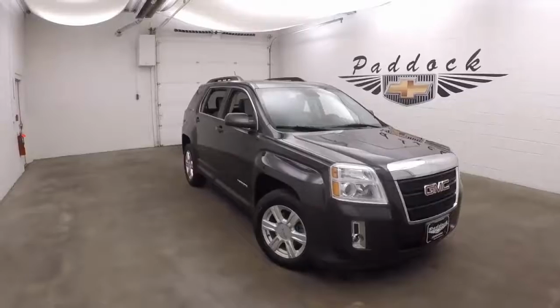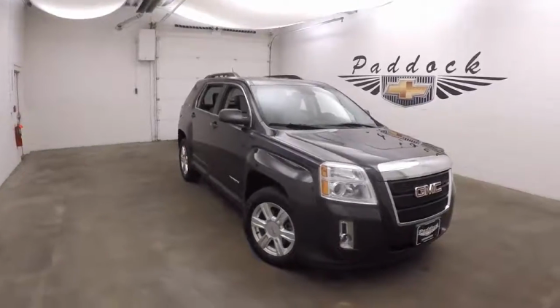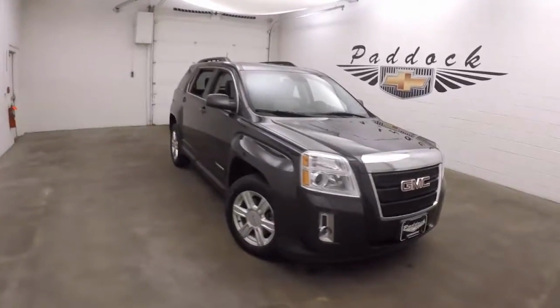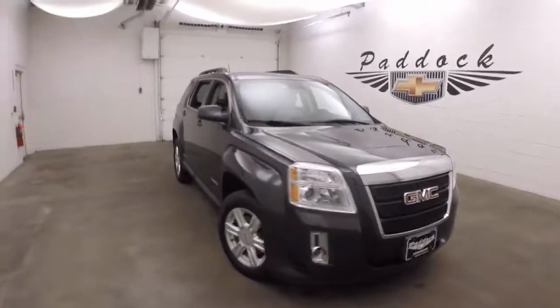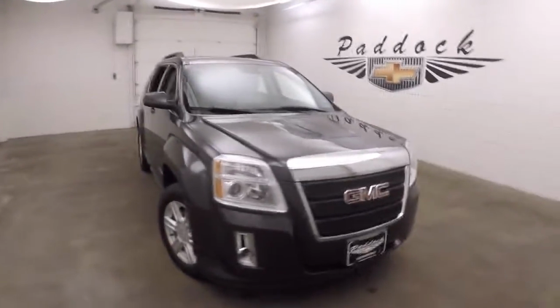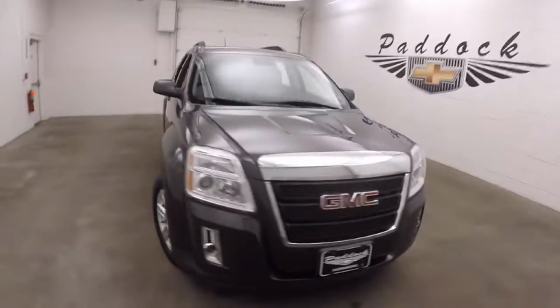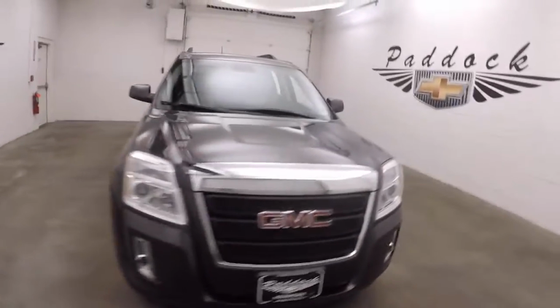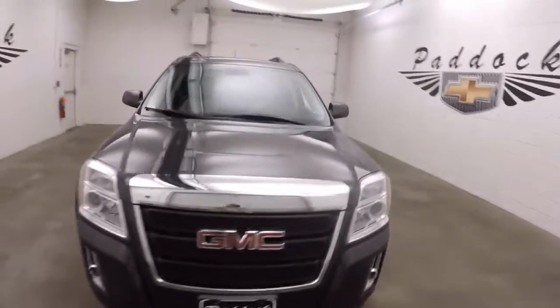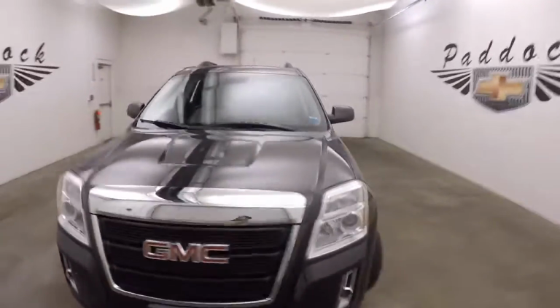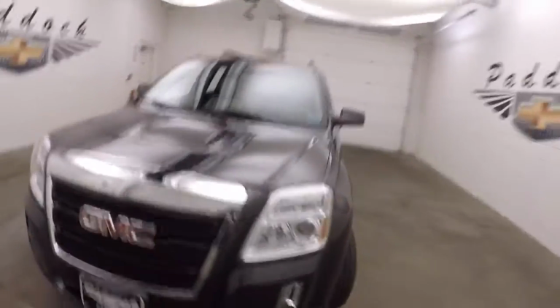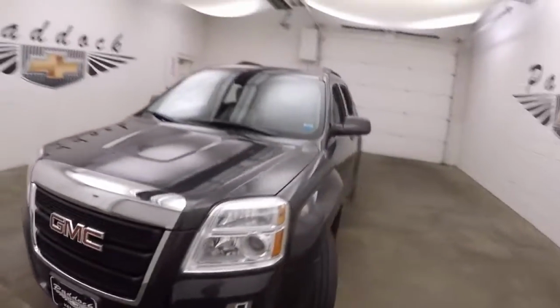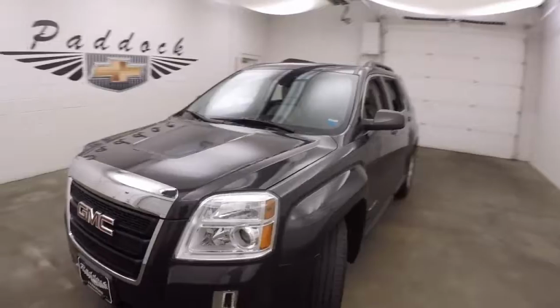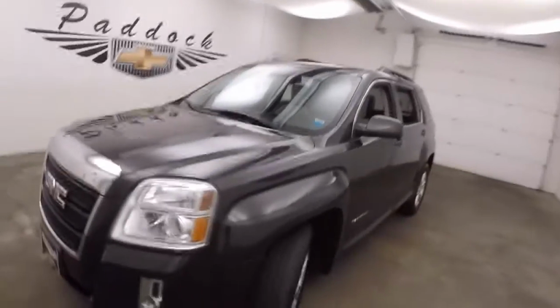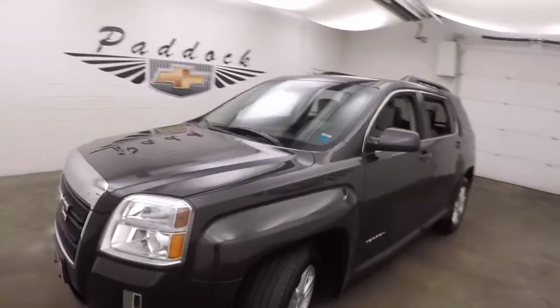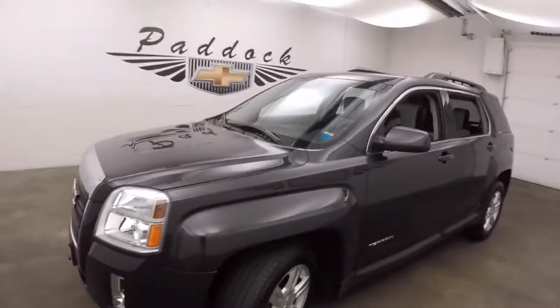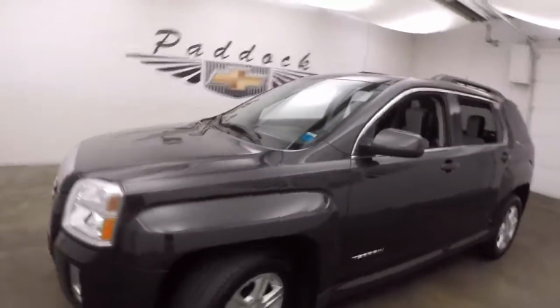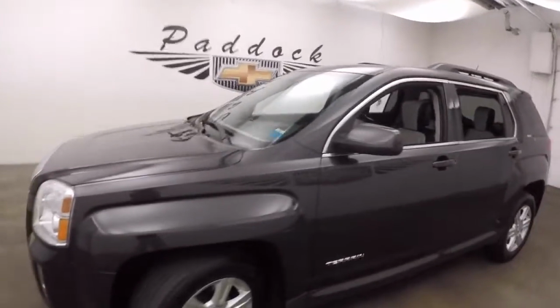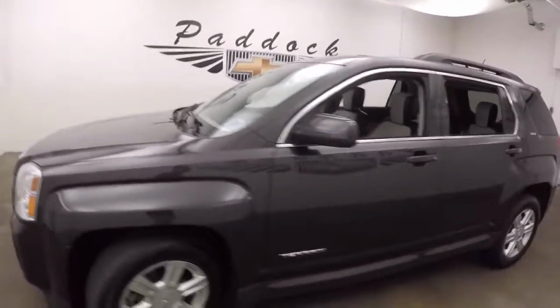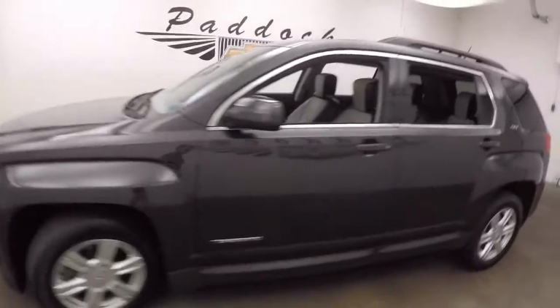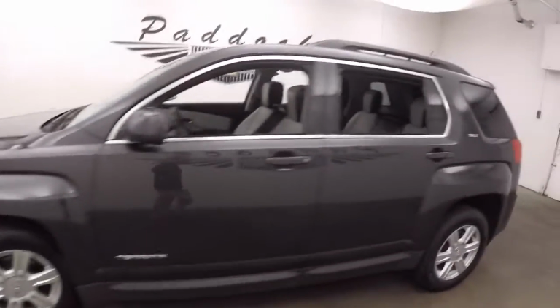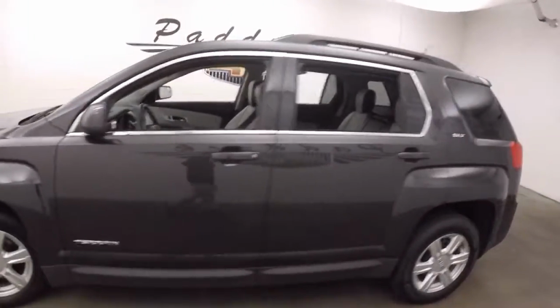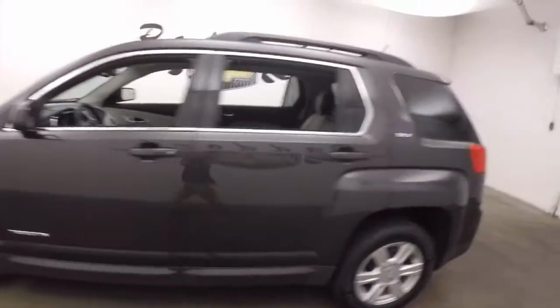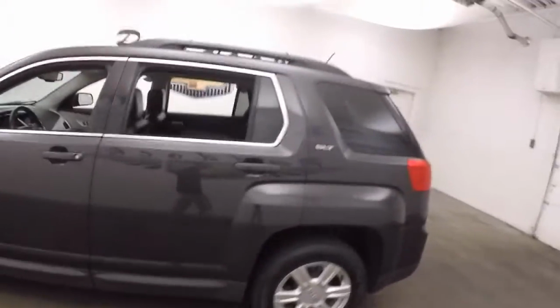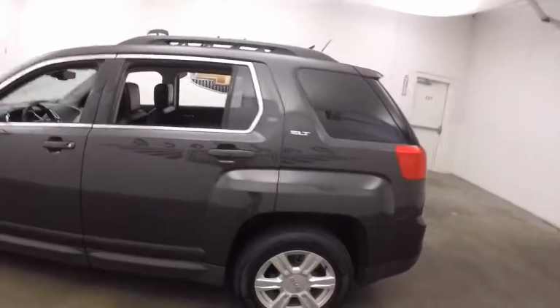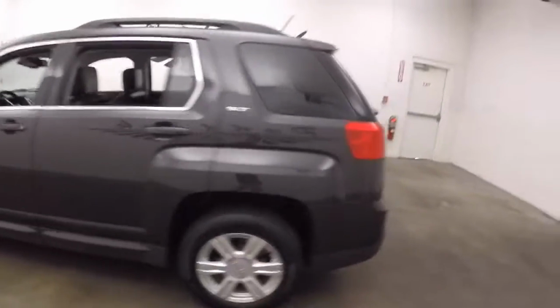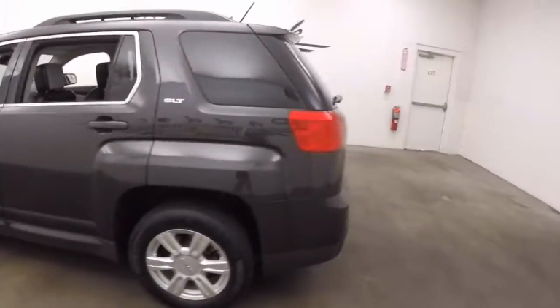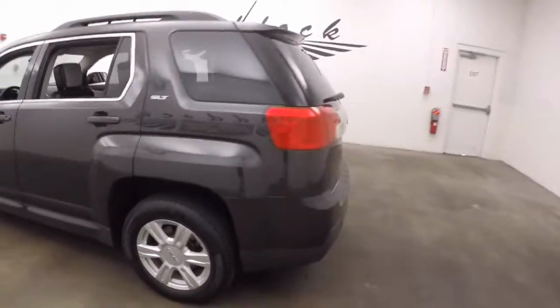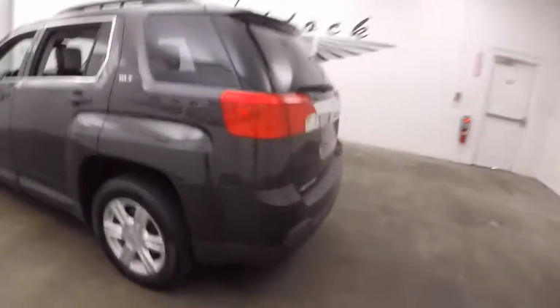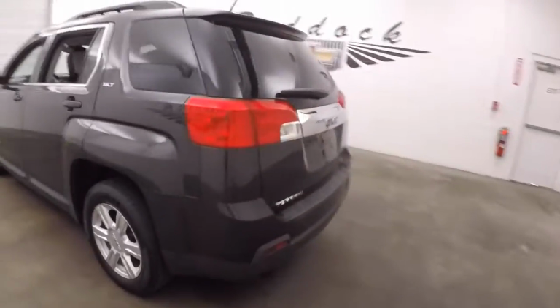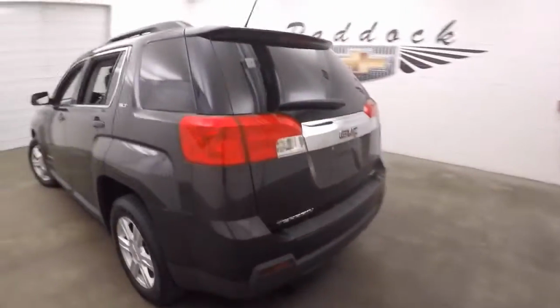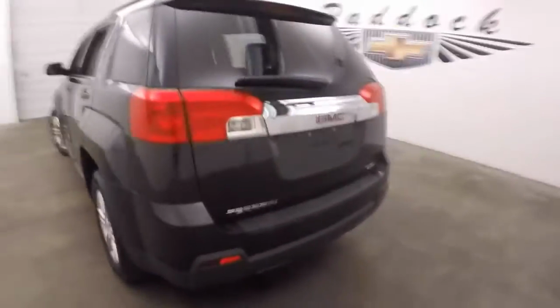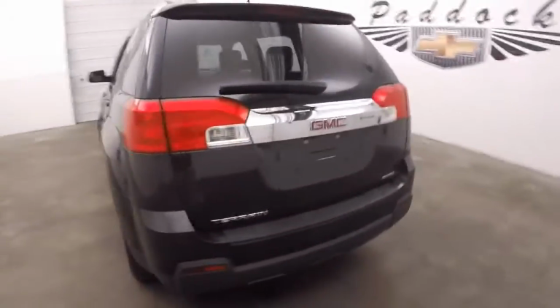It's a 2014 GMC Terrain. Very nice dark metallic color. Nice L.A. wheels. It is all-wheel drive.